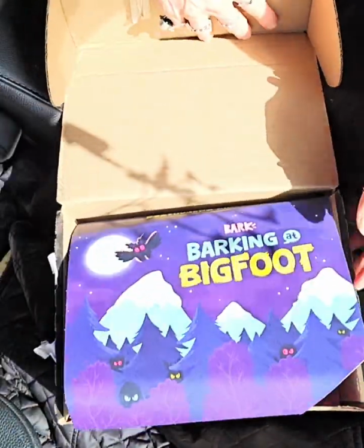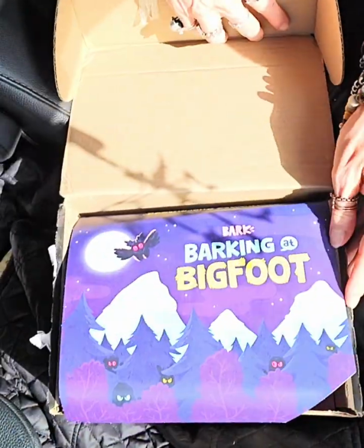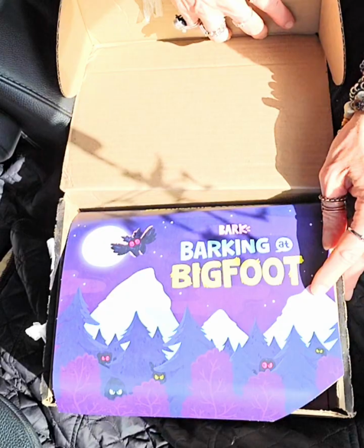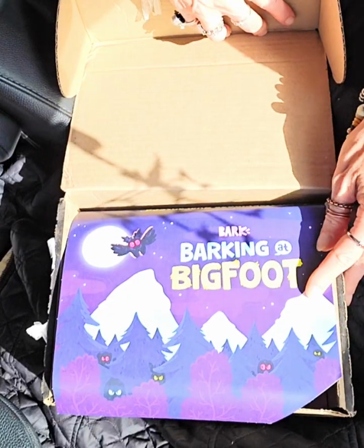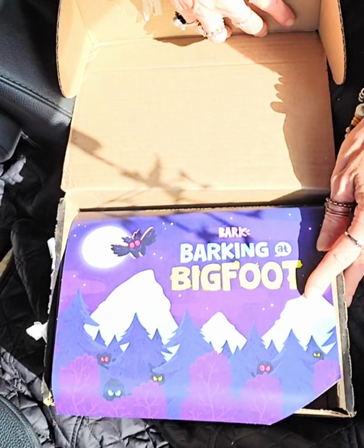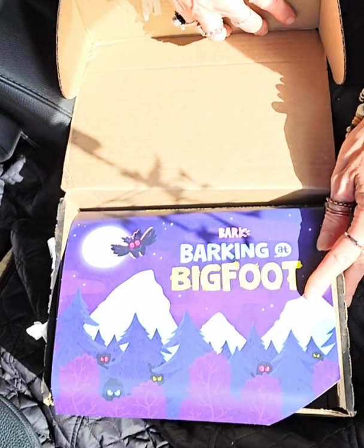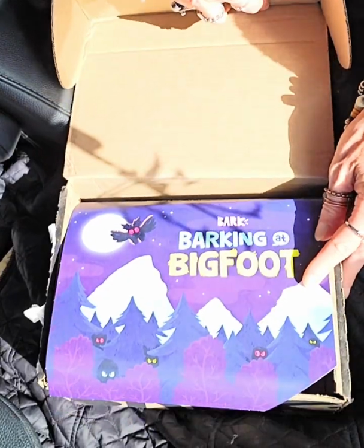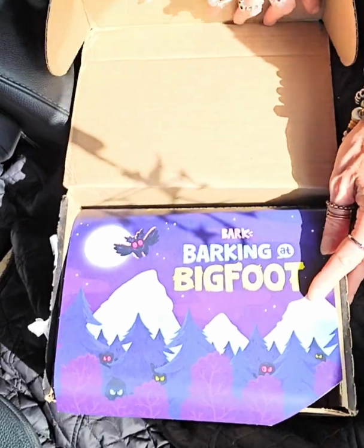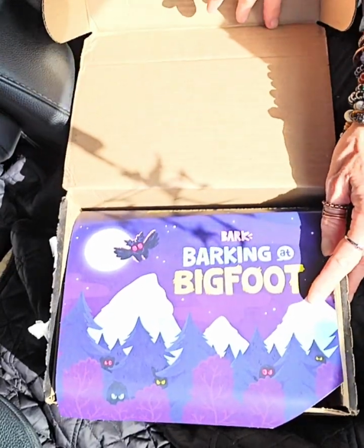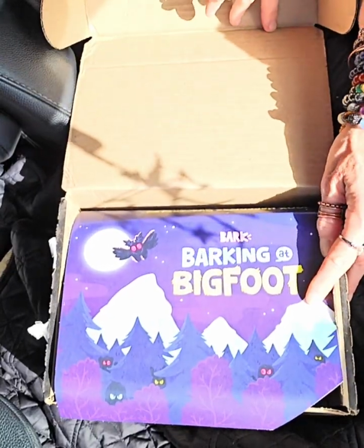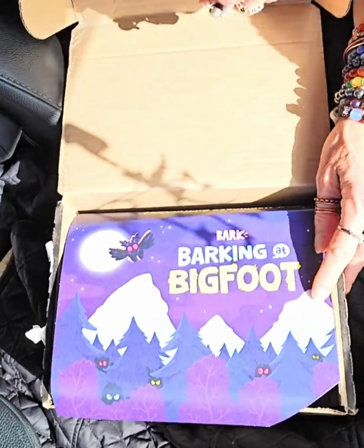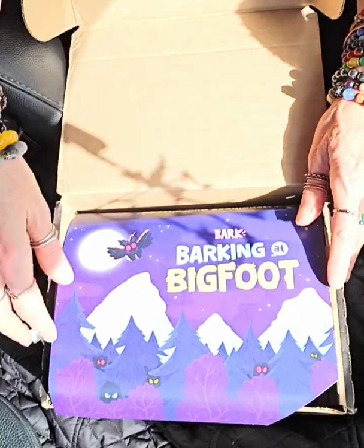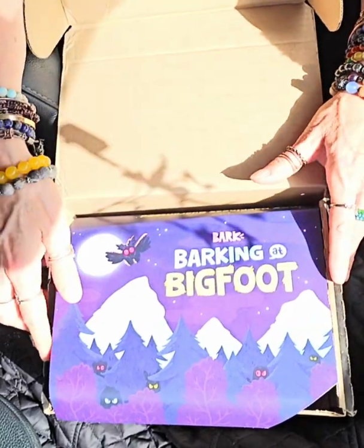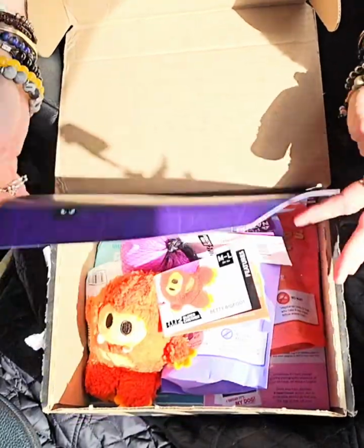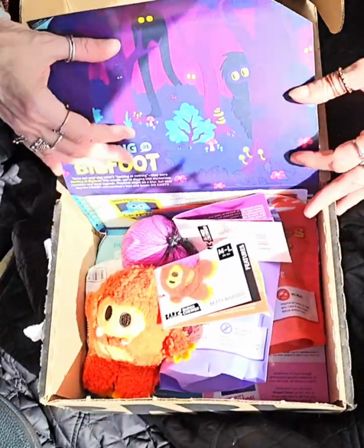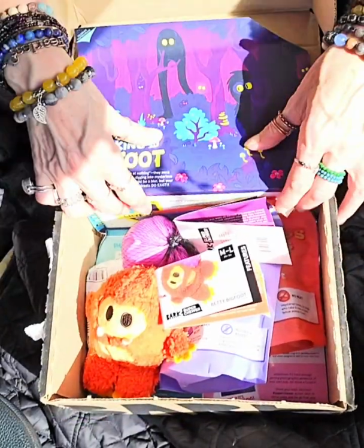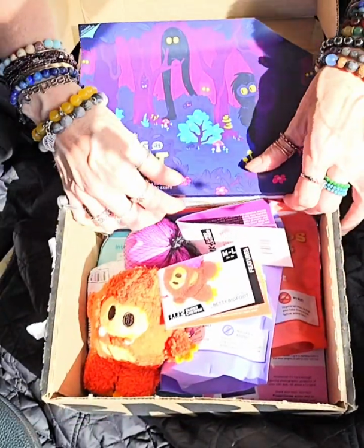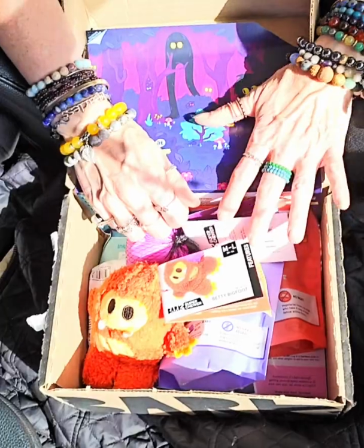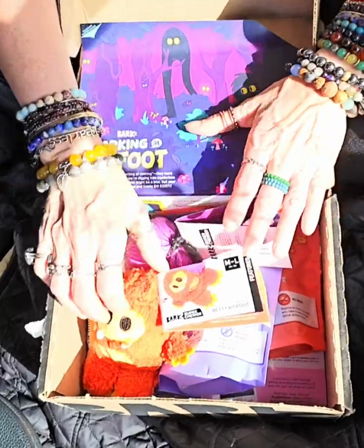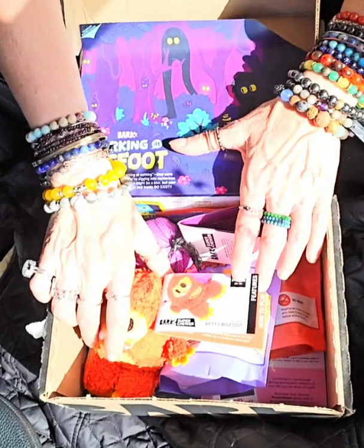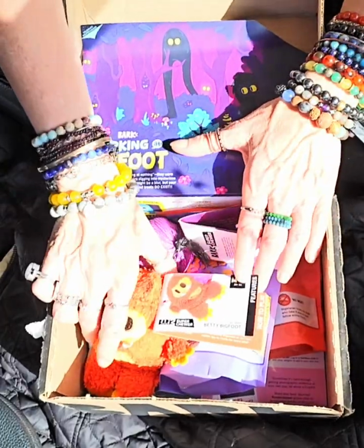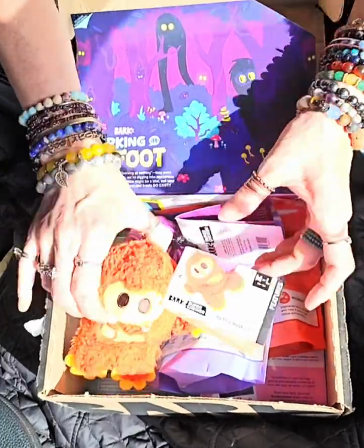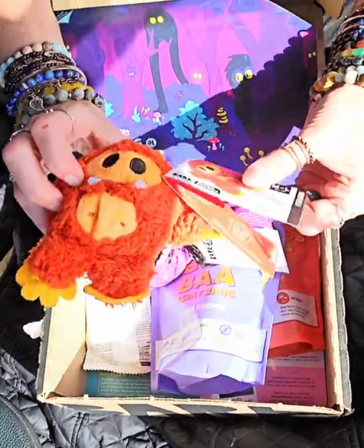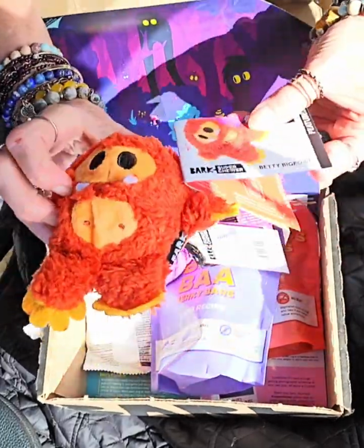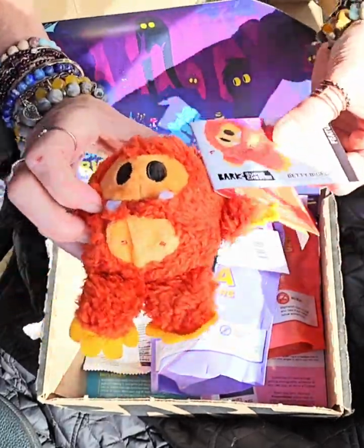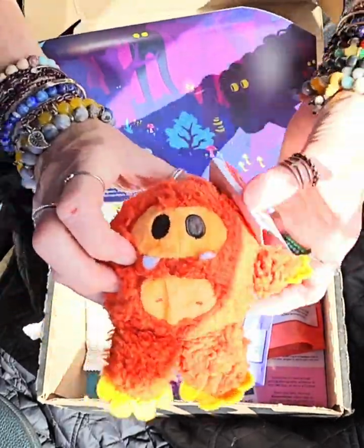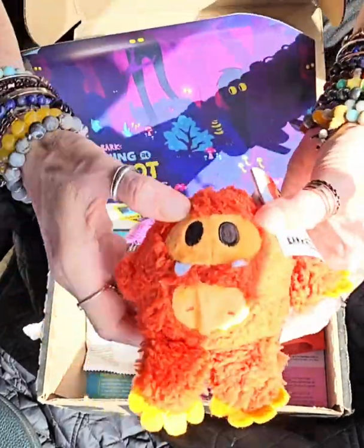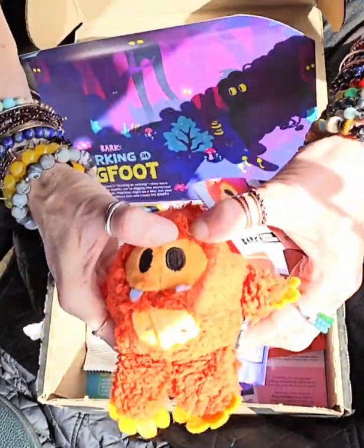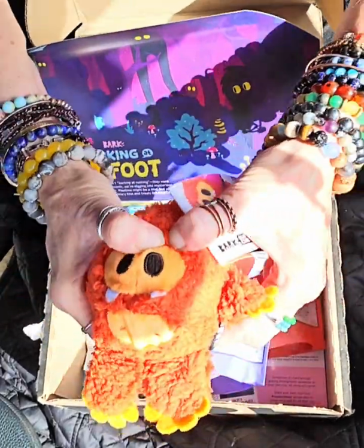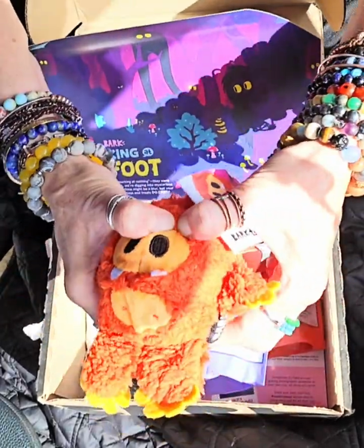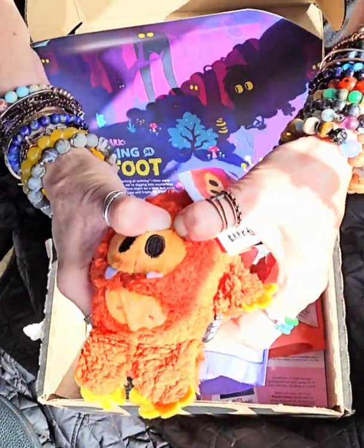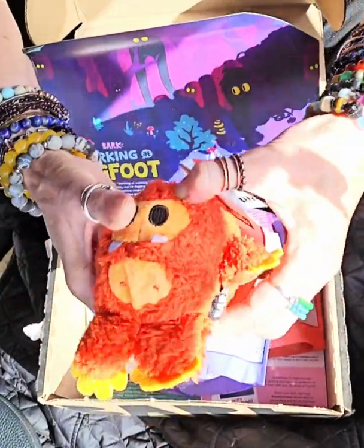We've got the Barking at Bigfoot Edition. Betty Bigfoot — it has a hard Super Chewer Ball inside.